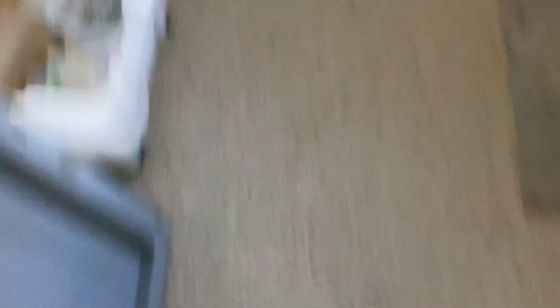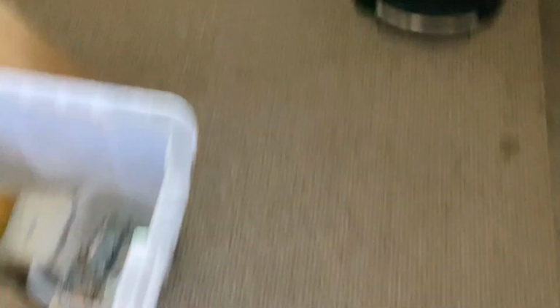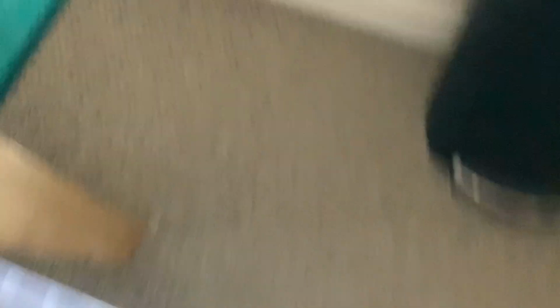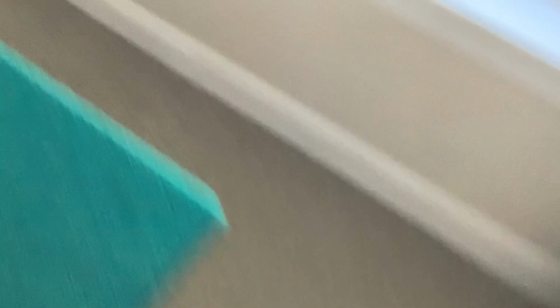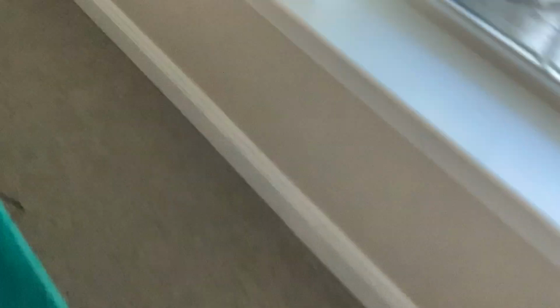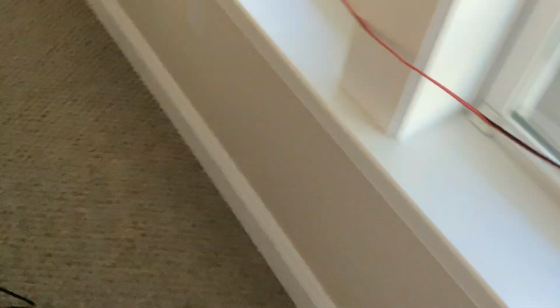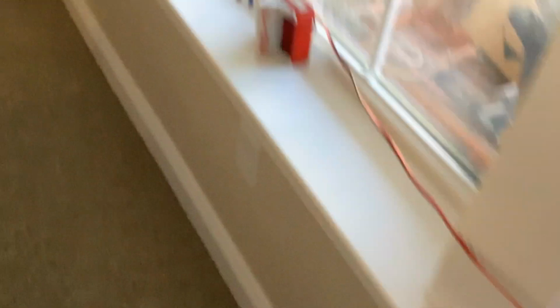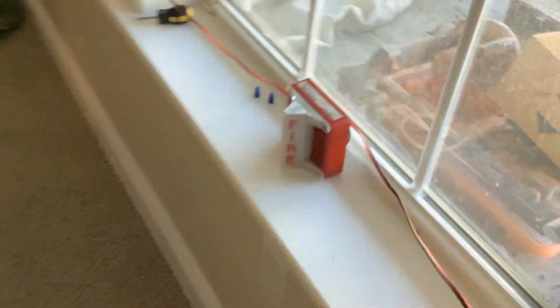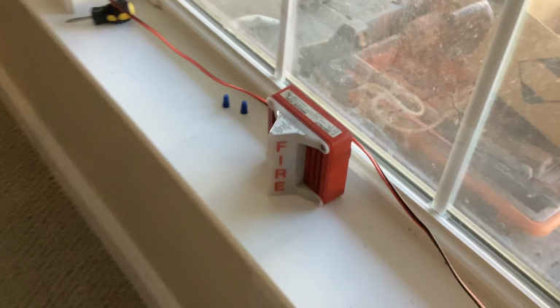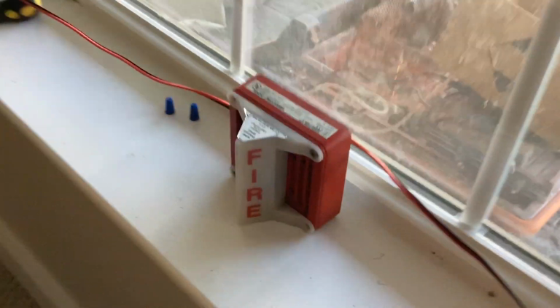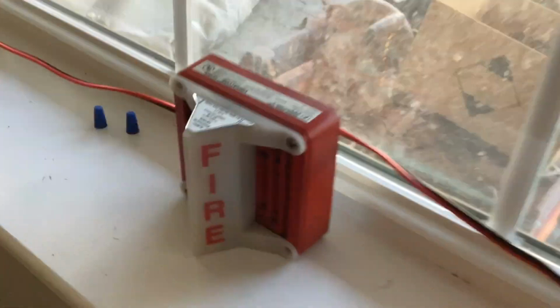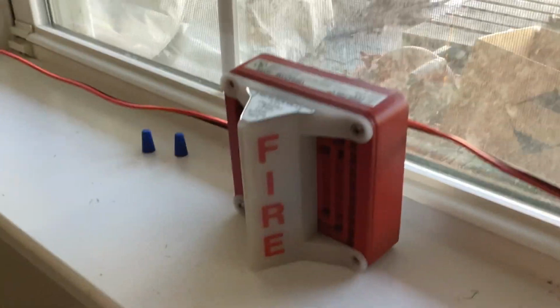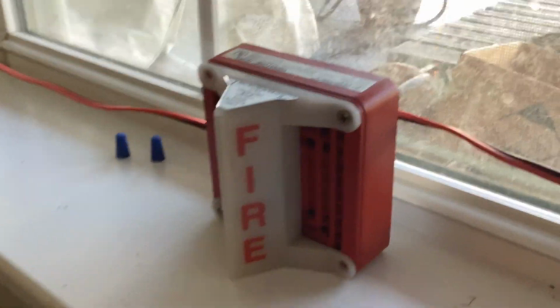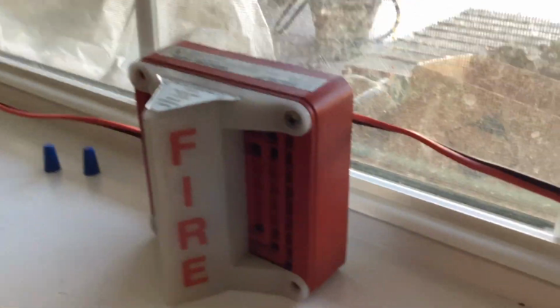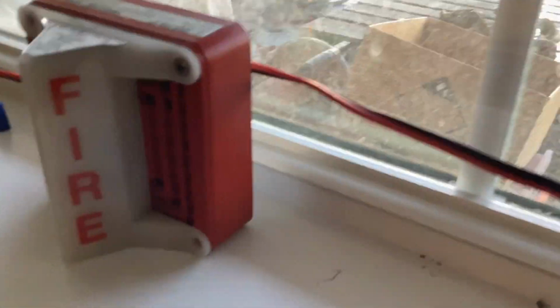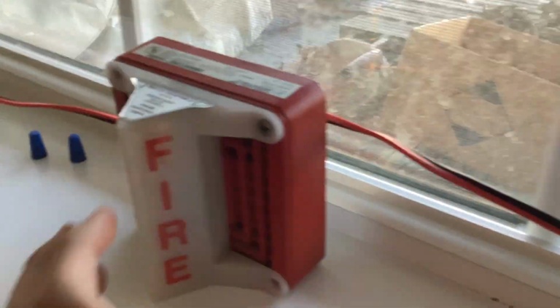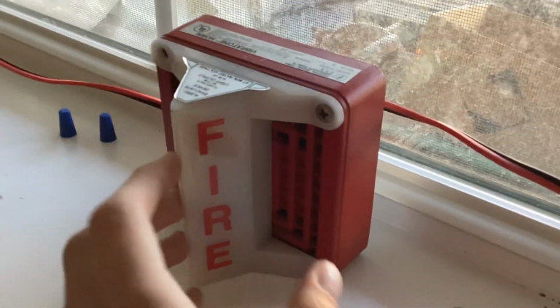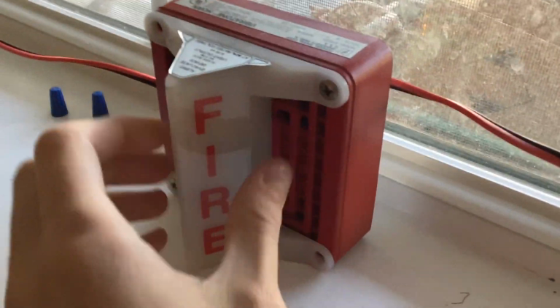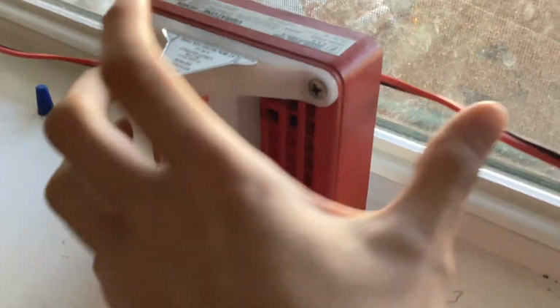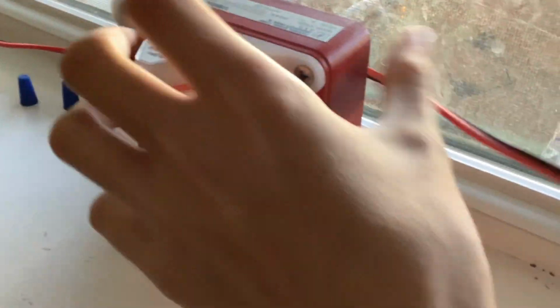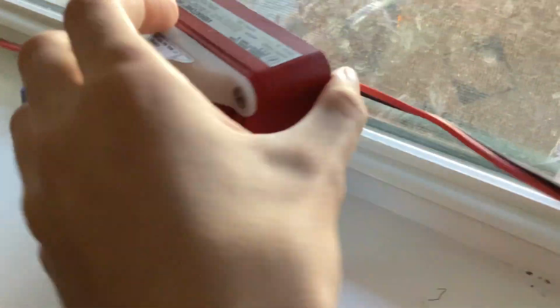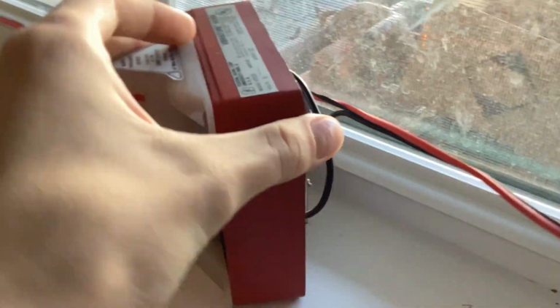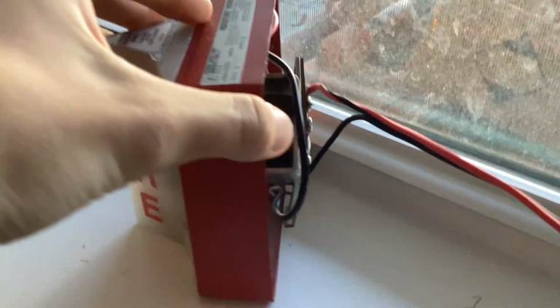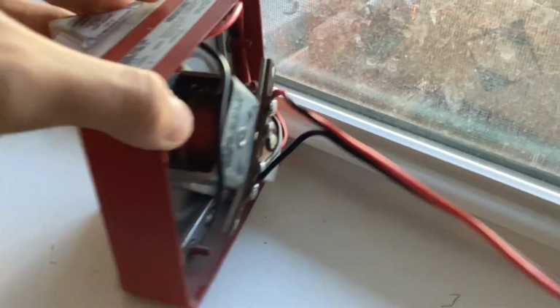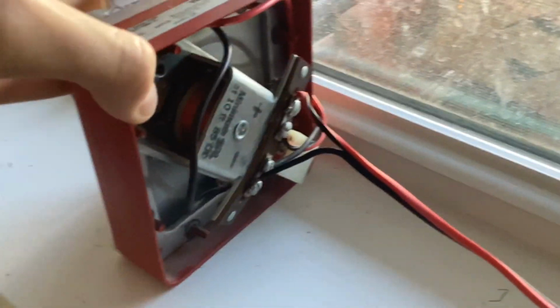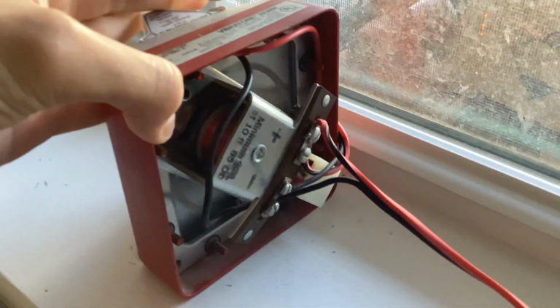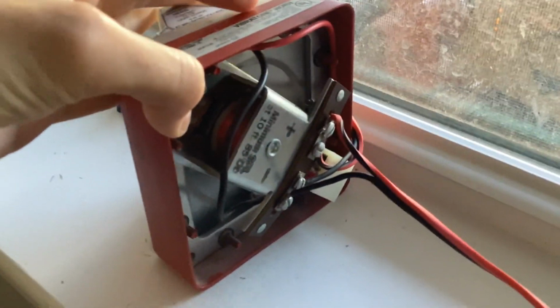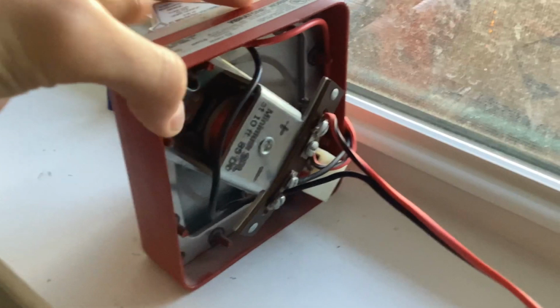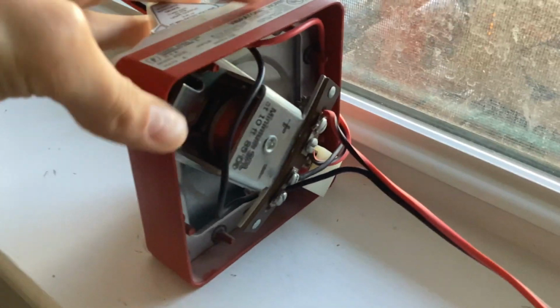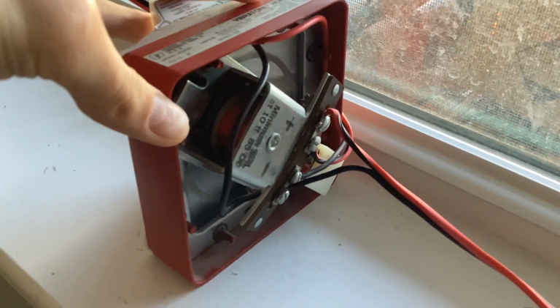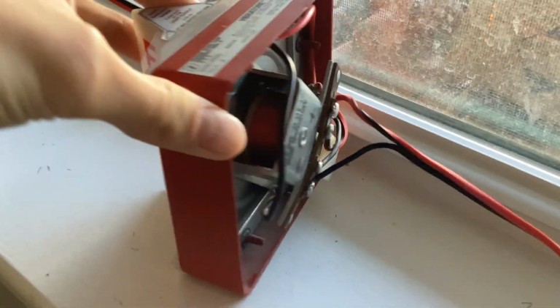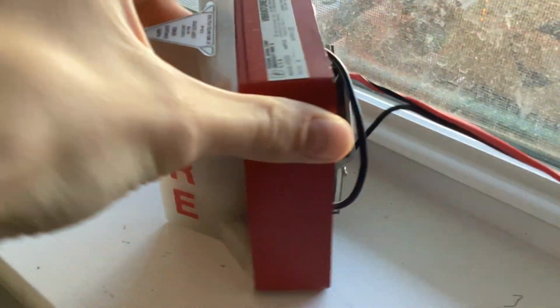On the third spot, I have a Federal Signal 450D with a valet strobe. This is a C2 series, so it has a mechanical horn.